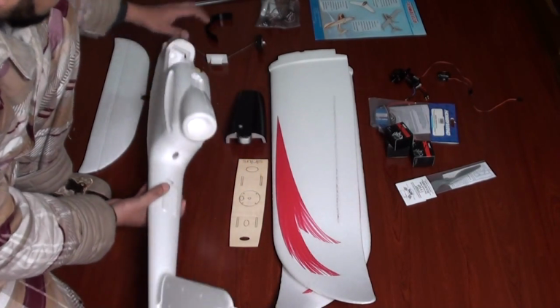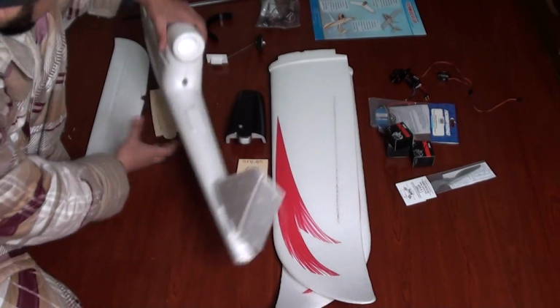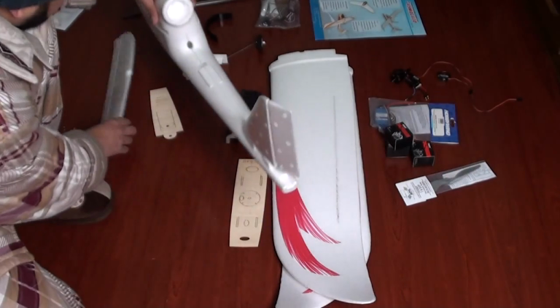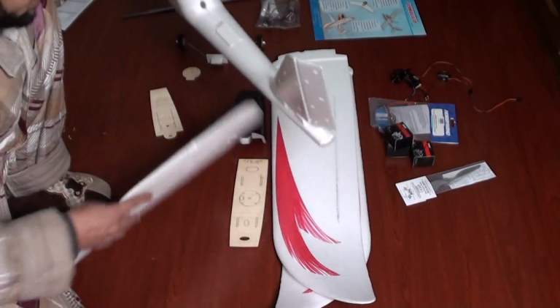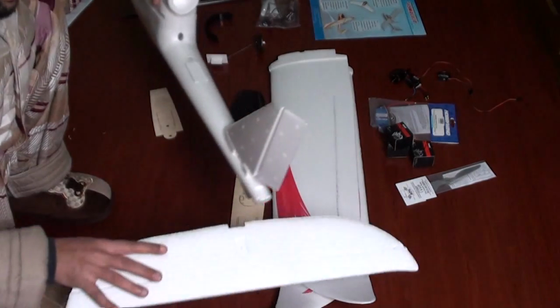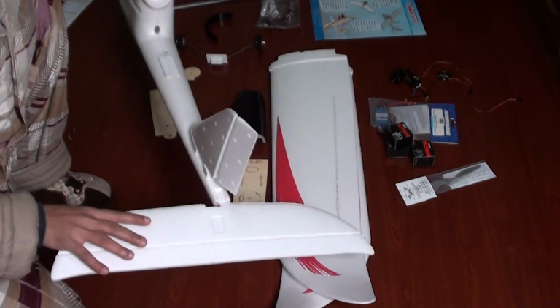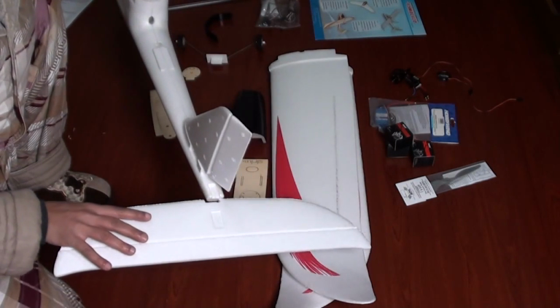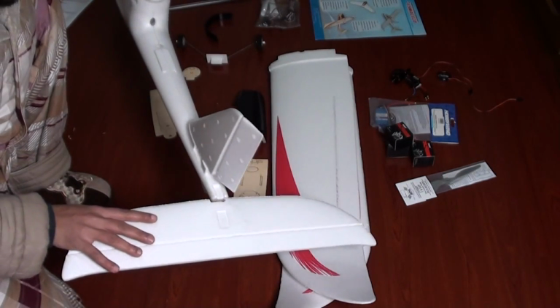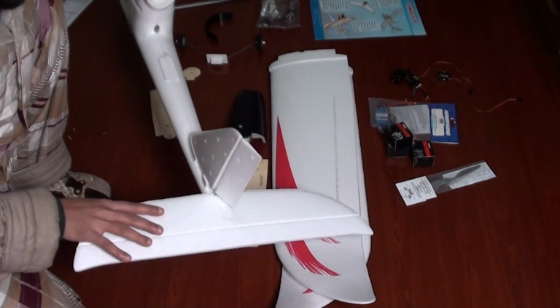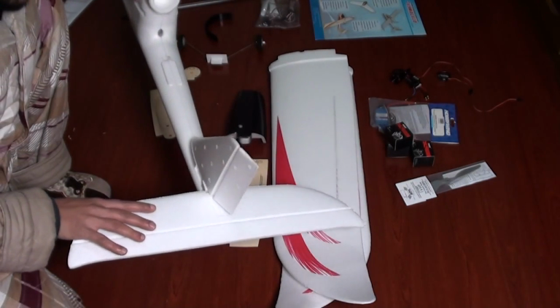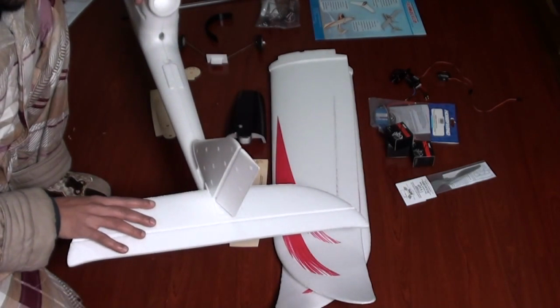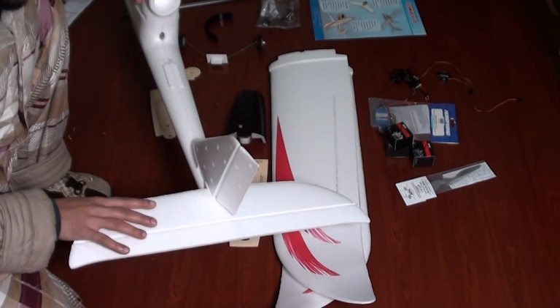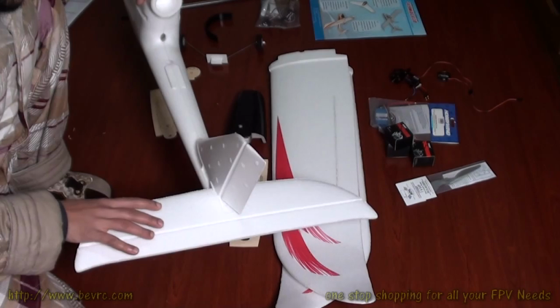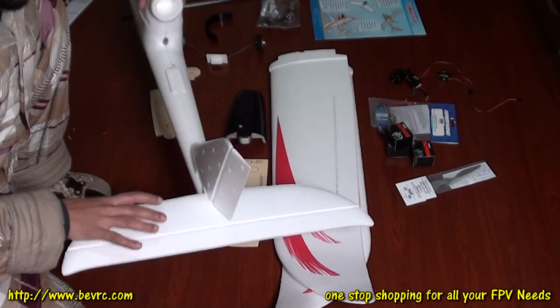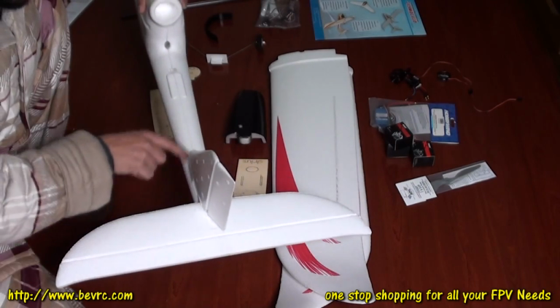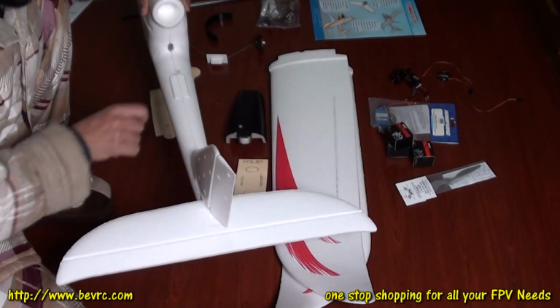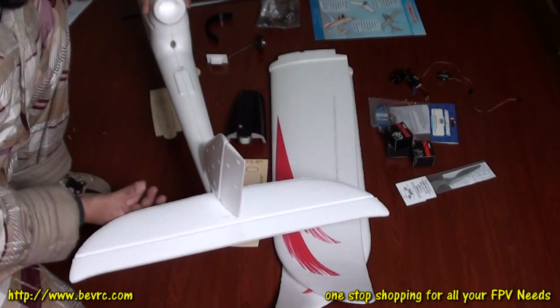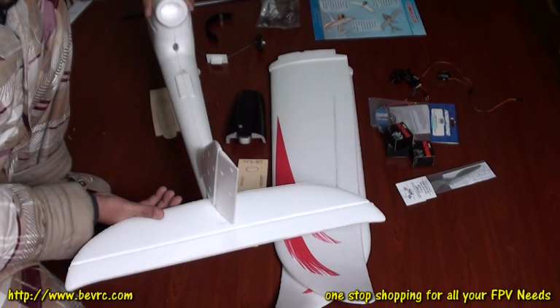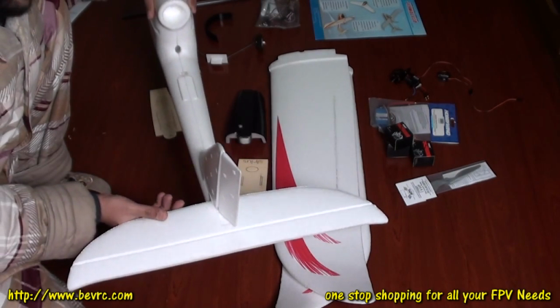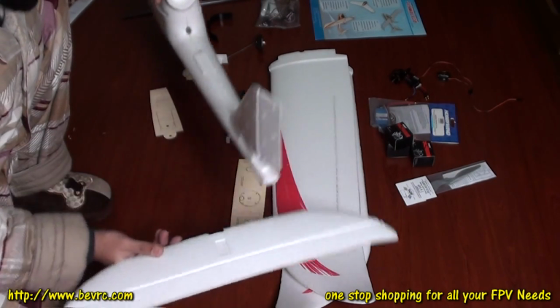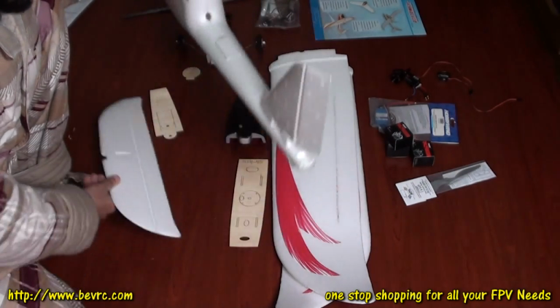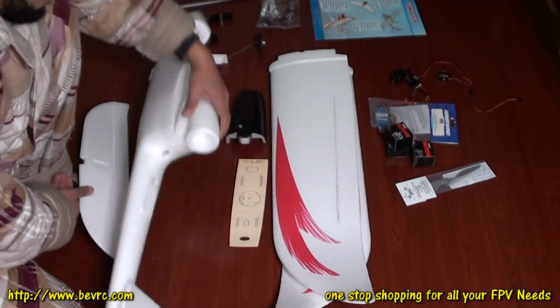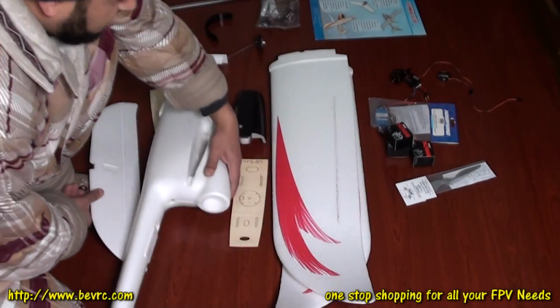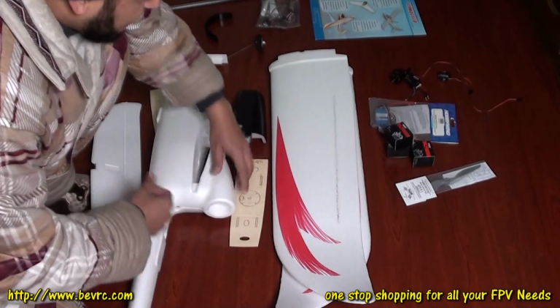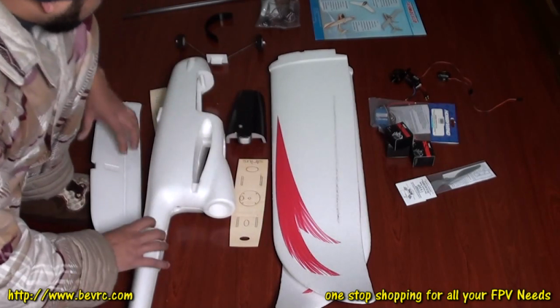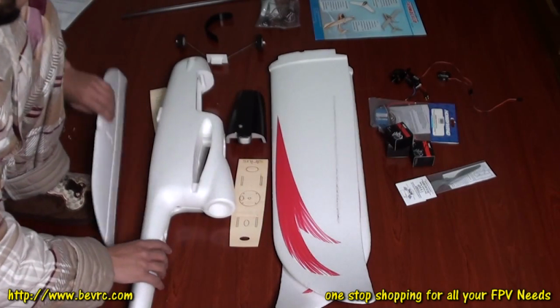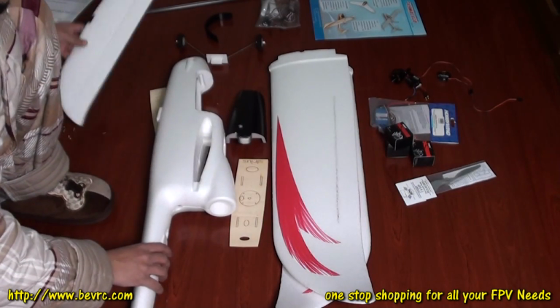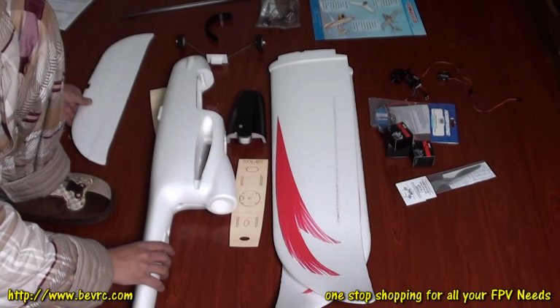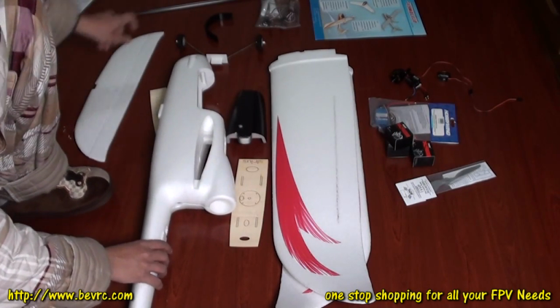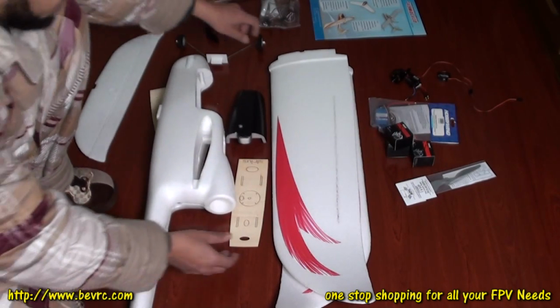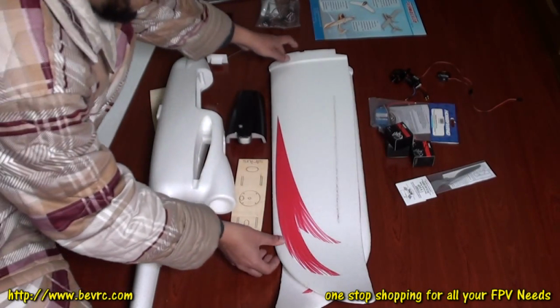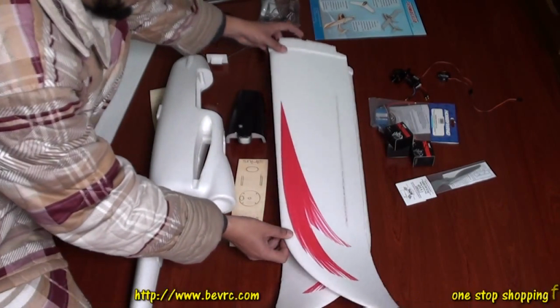The elevator is a piece of cake — it will just install on the back side right here, and we will install the servos for rudder and elevator at both sides. Let's start with the wings, as I said, we will go step by step.